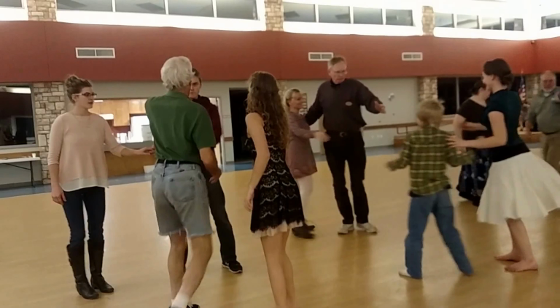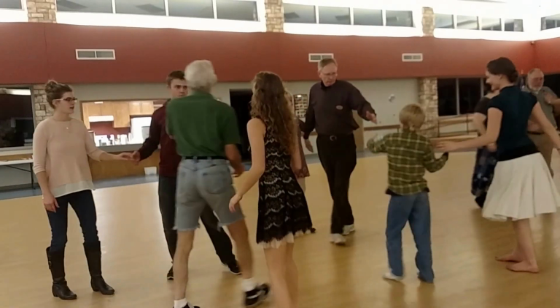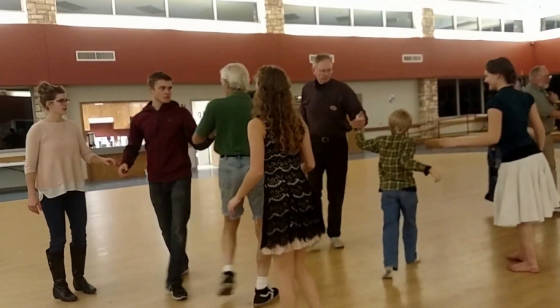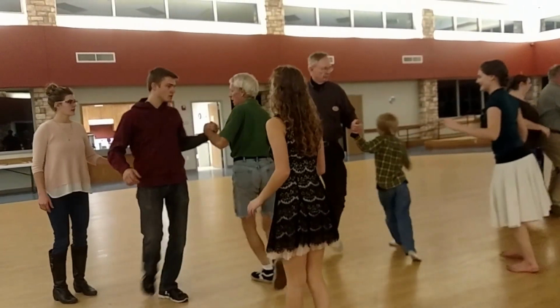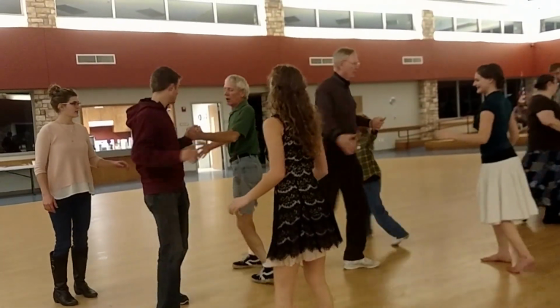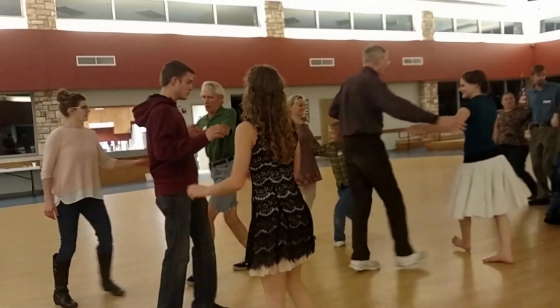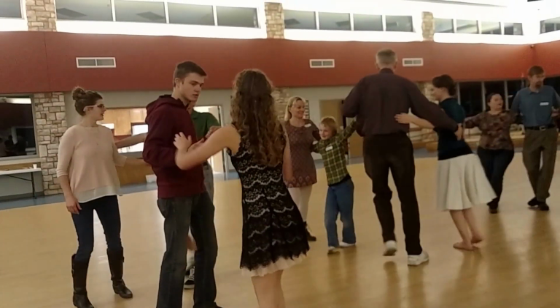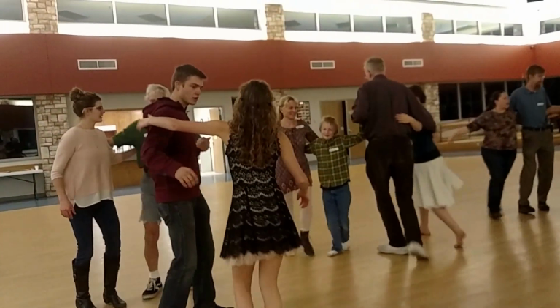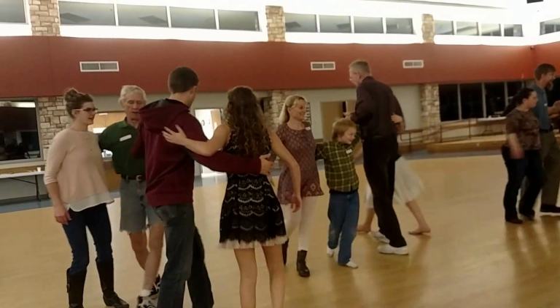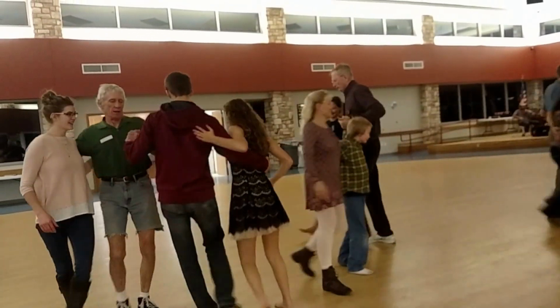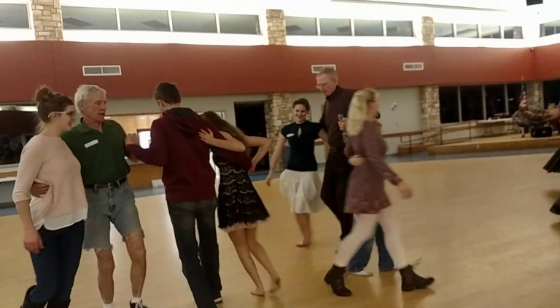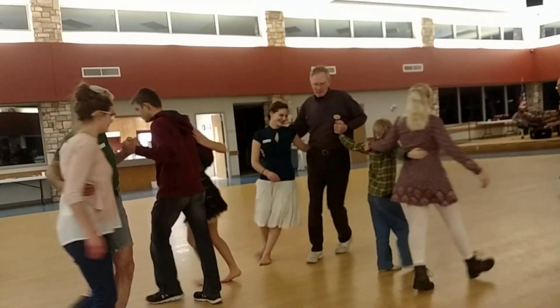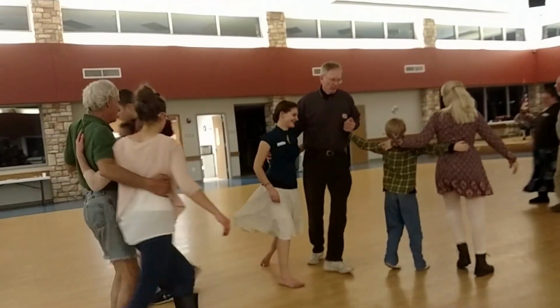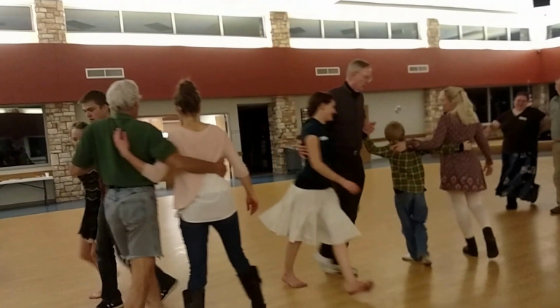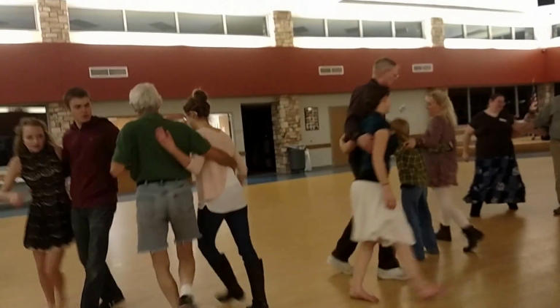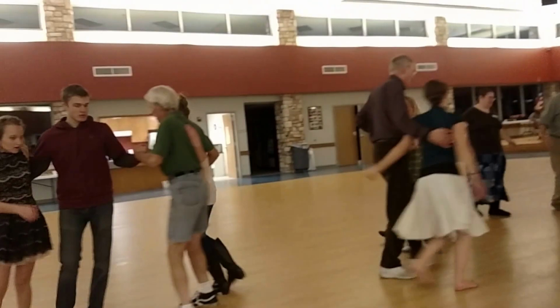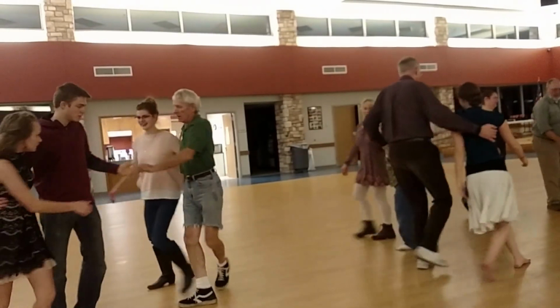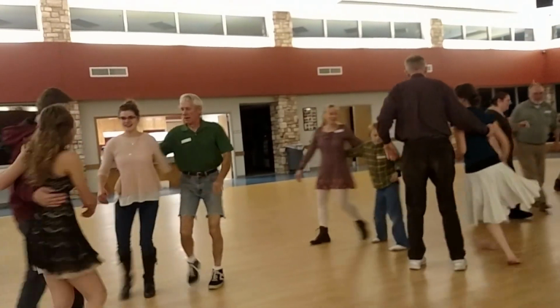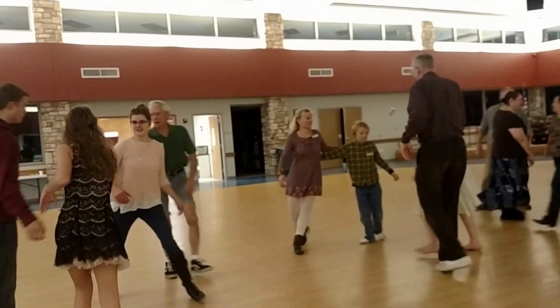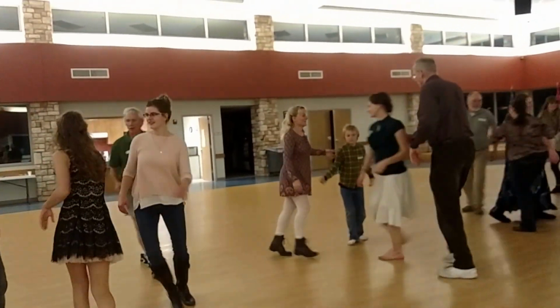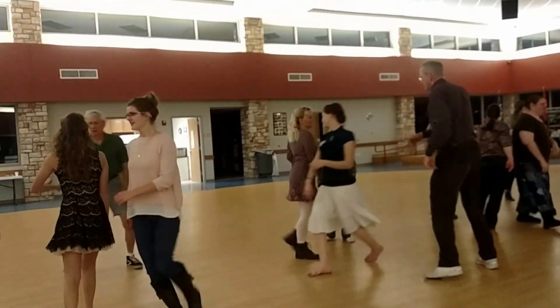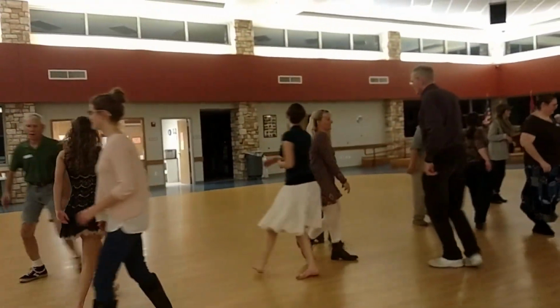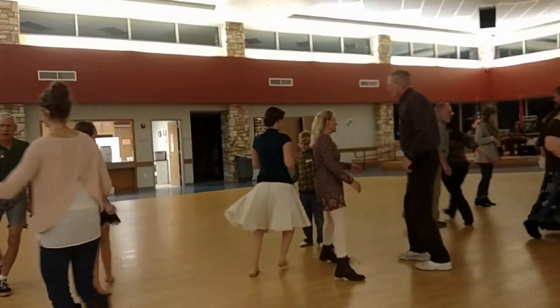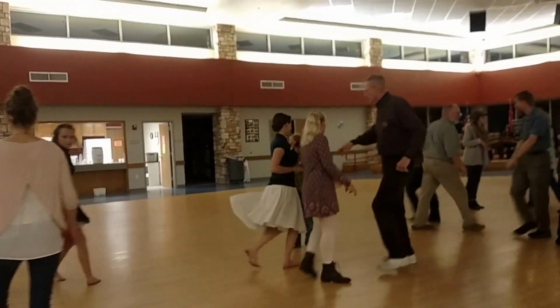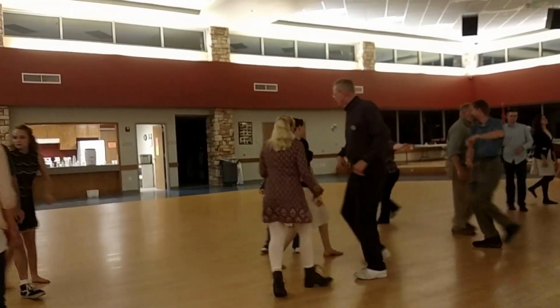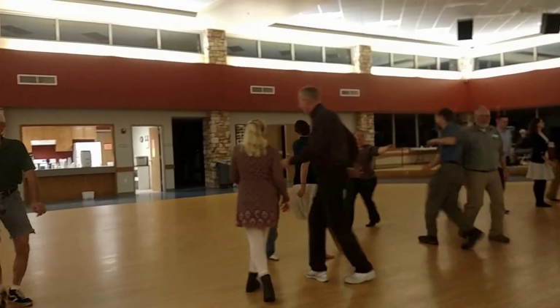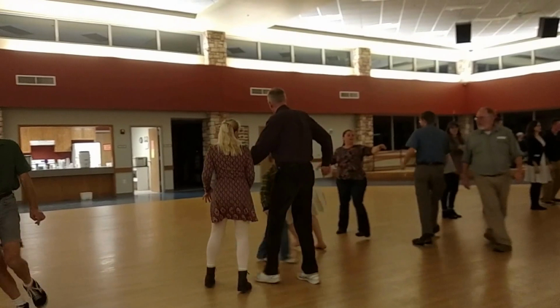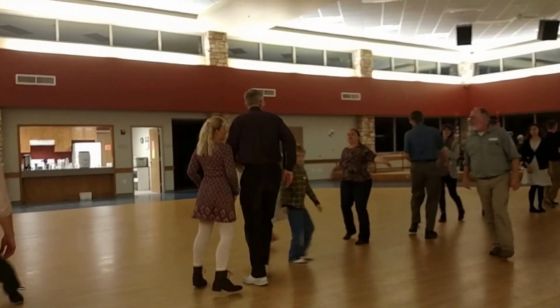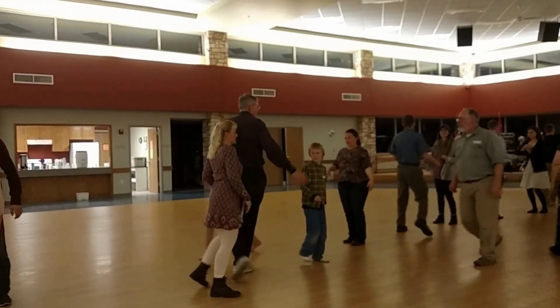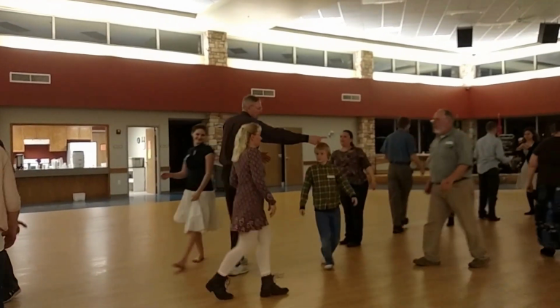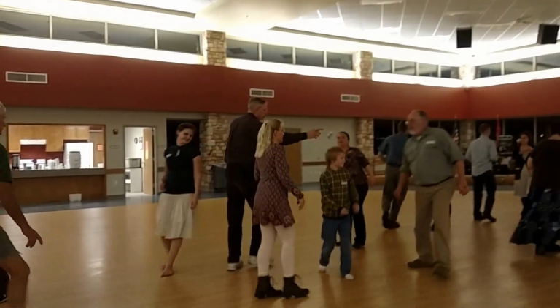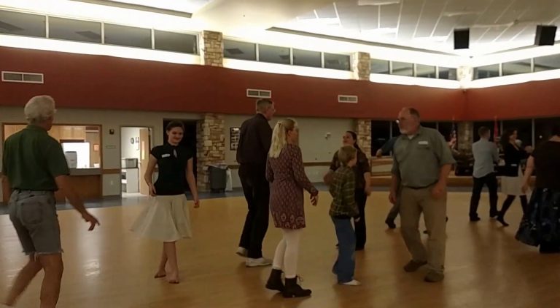Make up your neighbor, all the way around. Ladies, third hand. New neighbor. Do-si-do. Do-si-do.